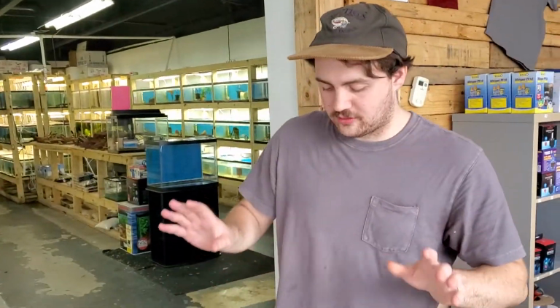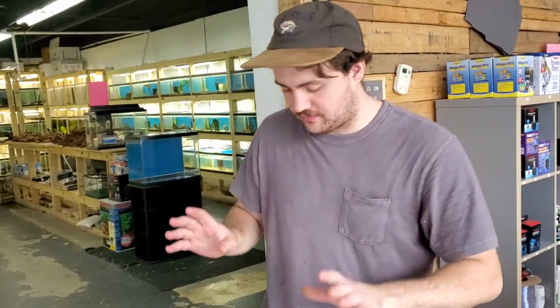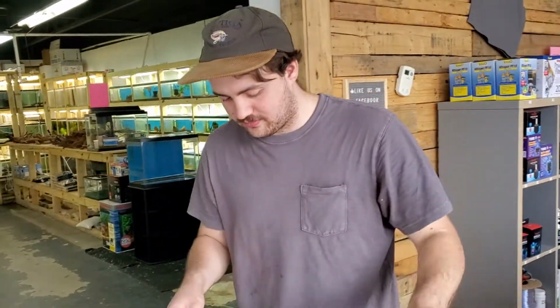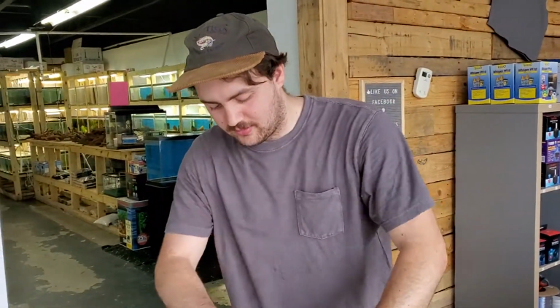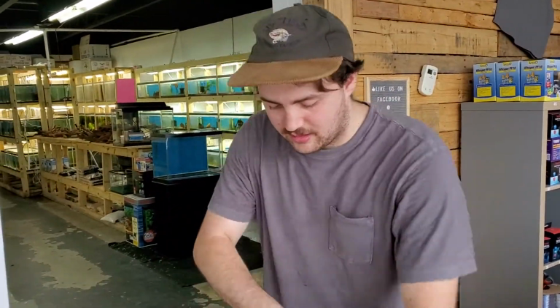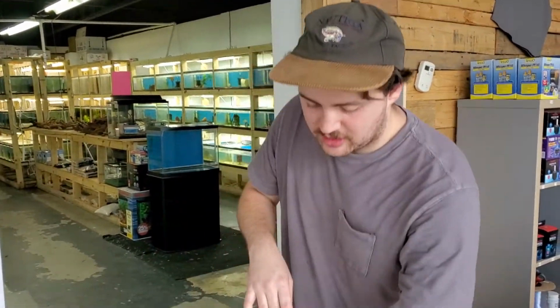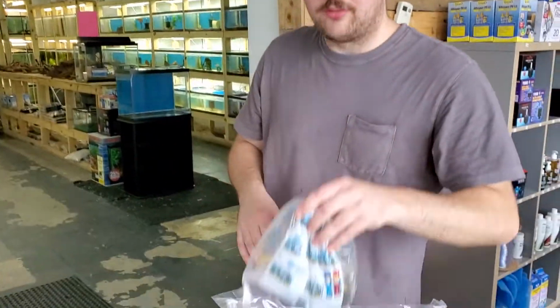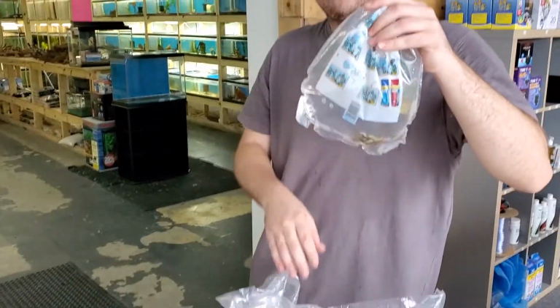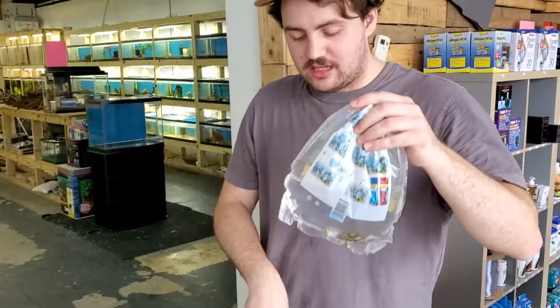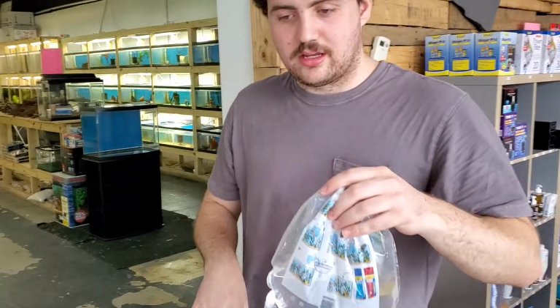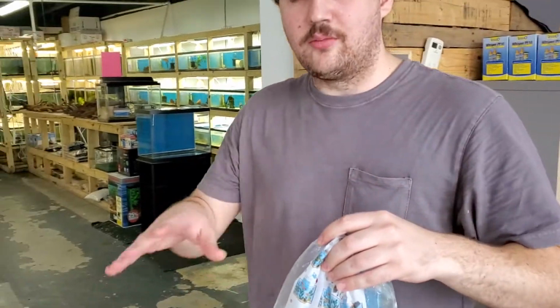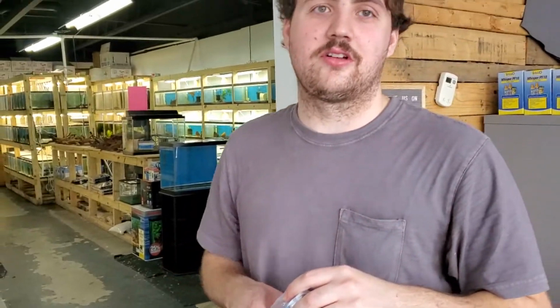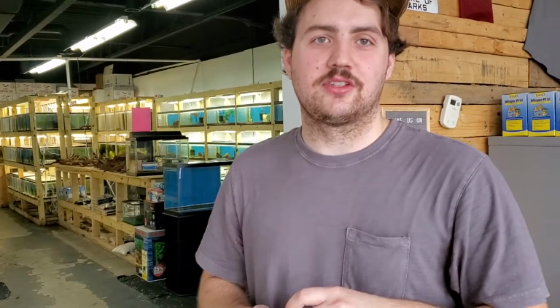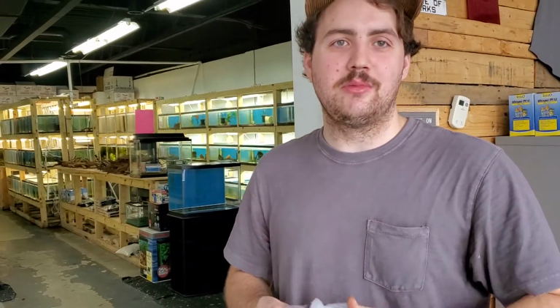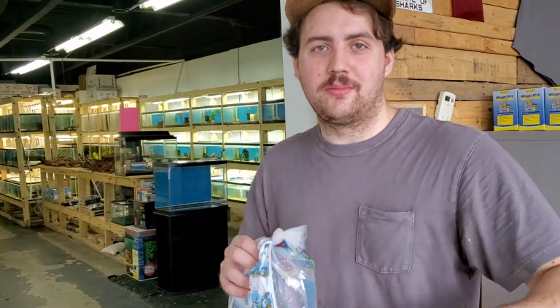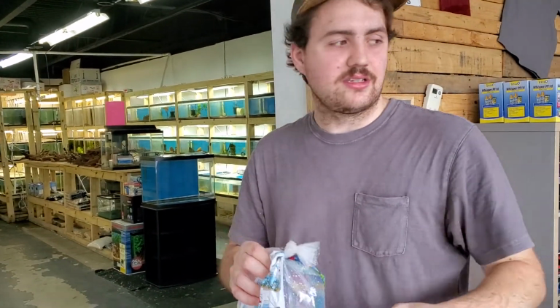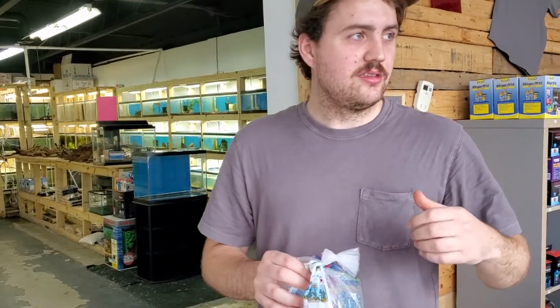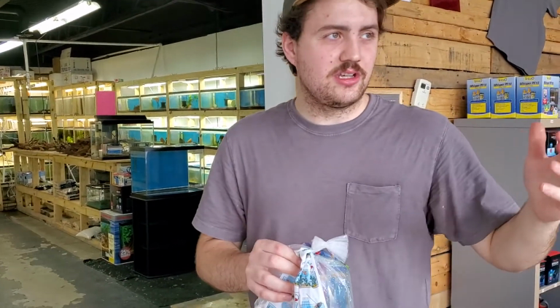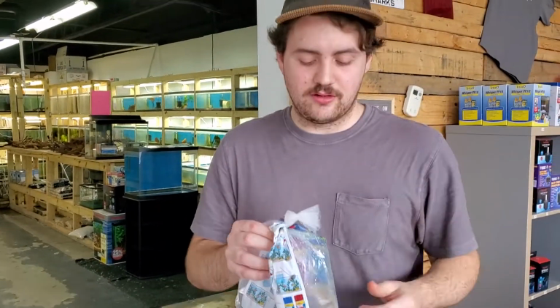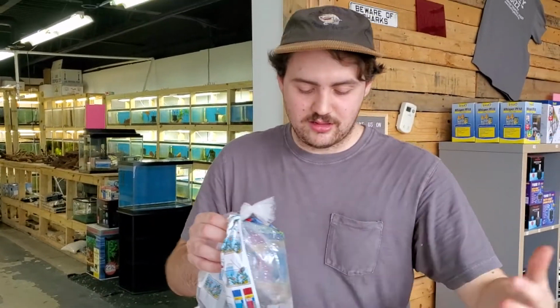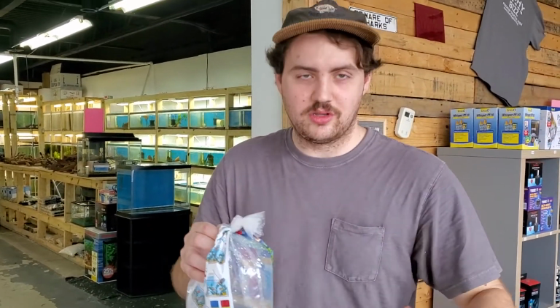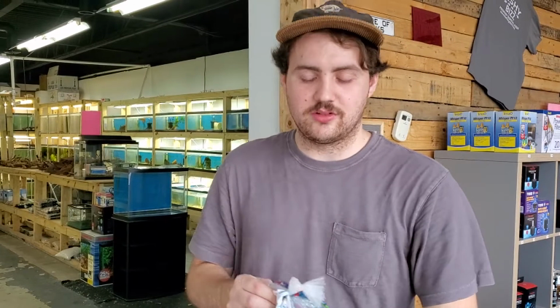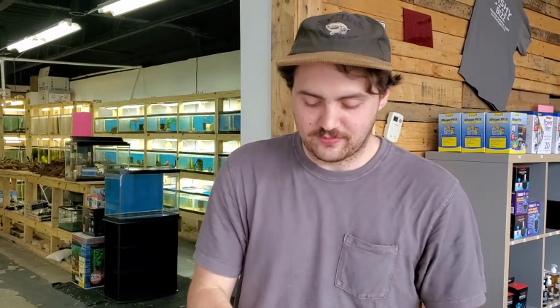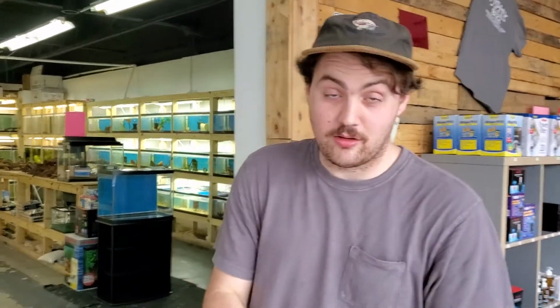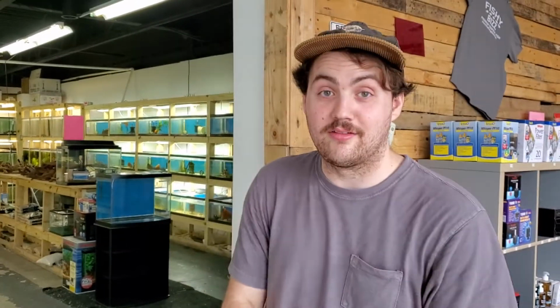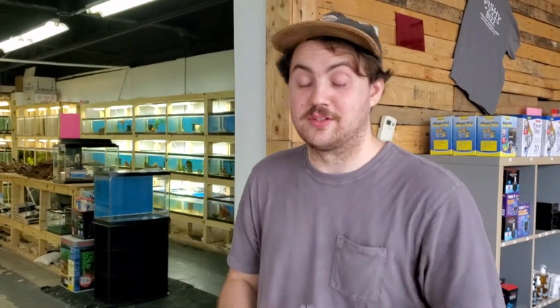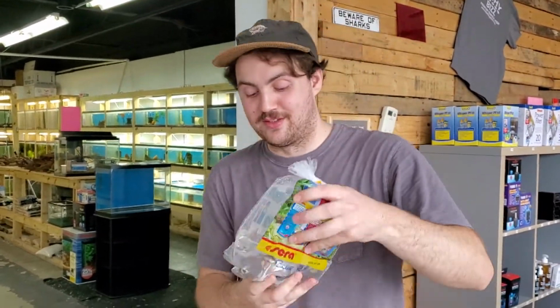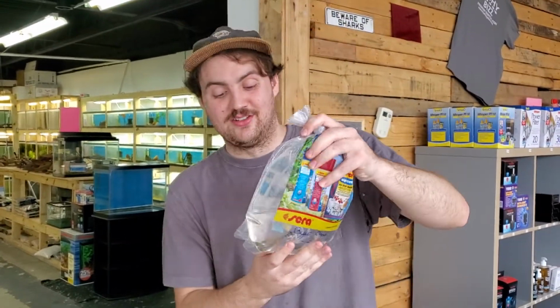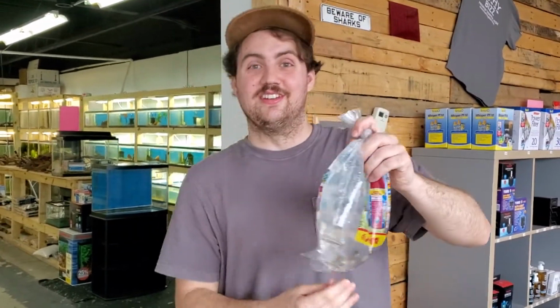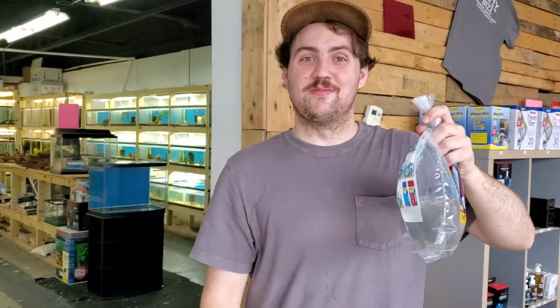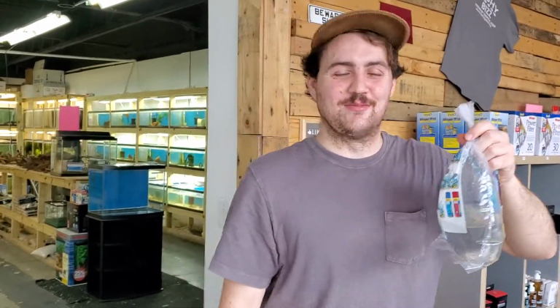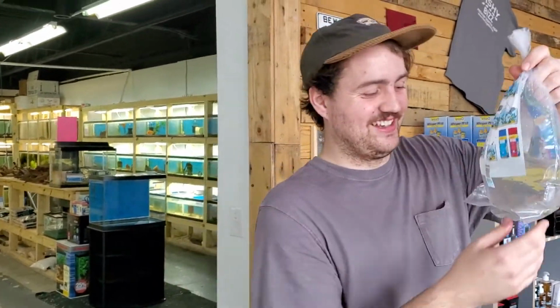First of all, the person that delivered all this stuff today — they were like, I don't believe that these are live. So she made me open the box, the UPS driver, and showed these all off to her. They're all live. Did she buy any? No, she didn't buy any. What the heck?